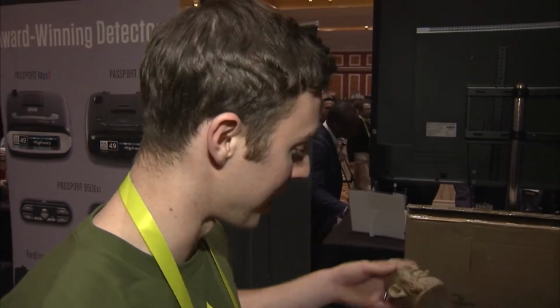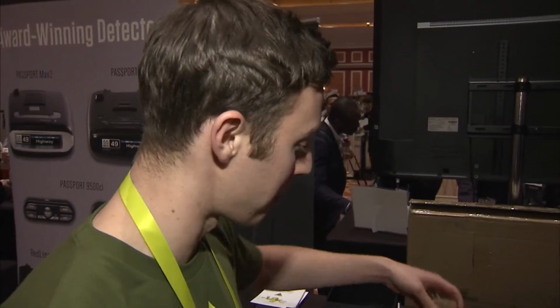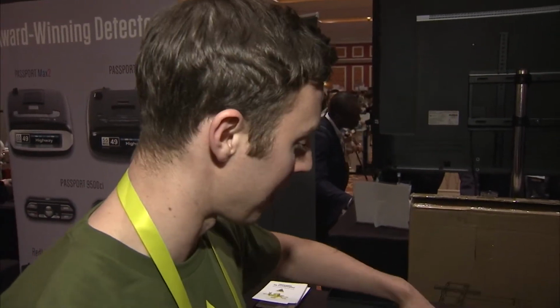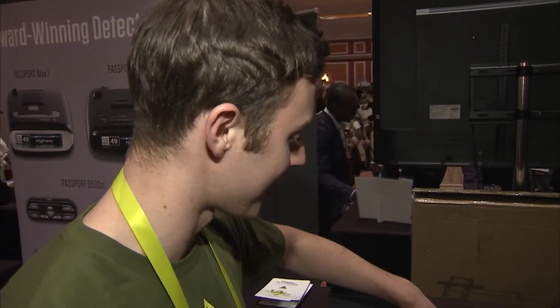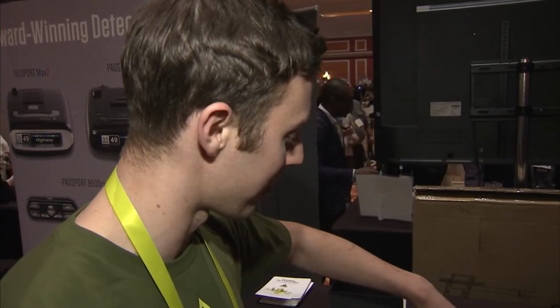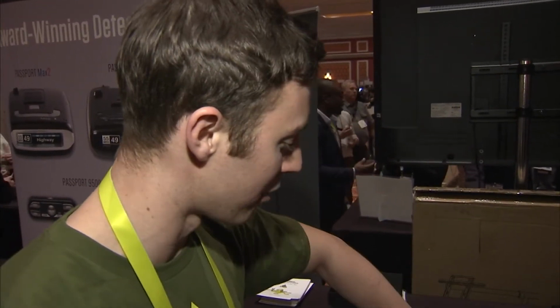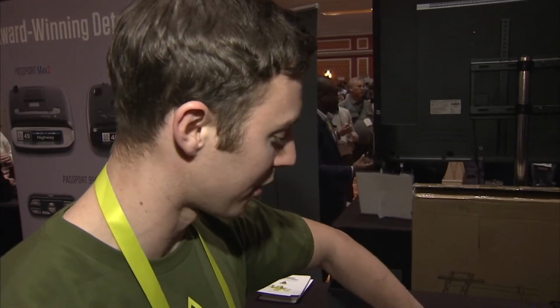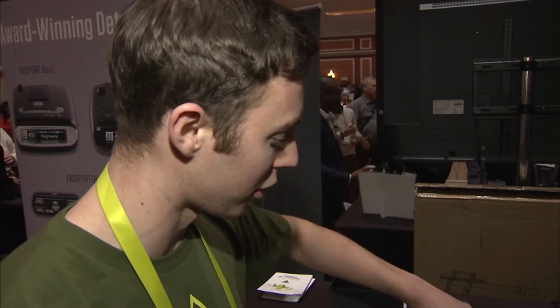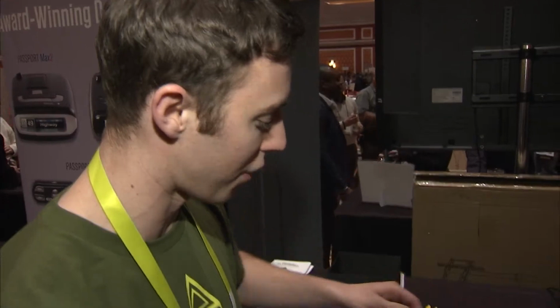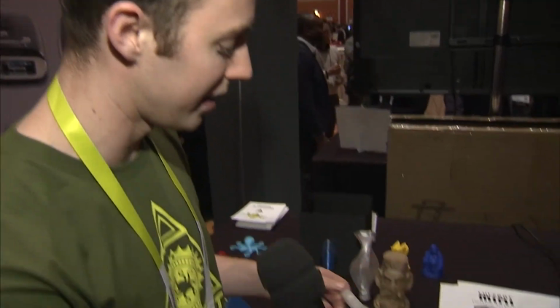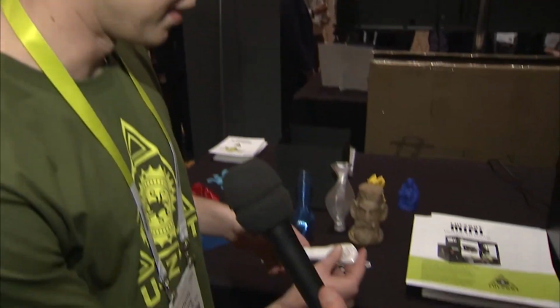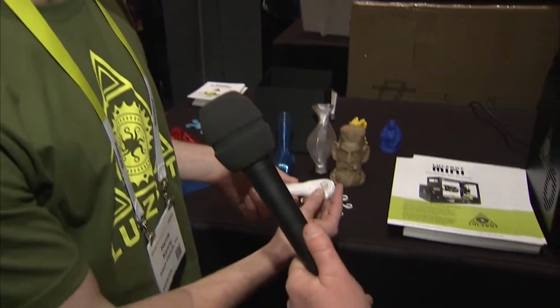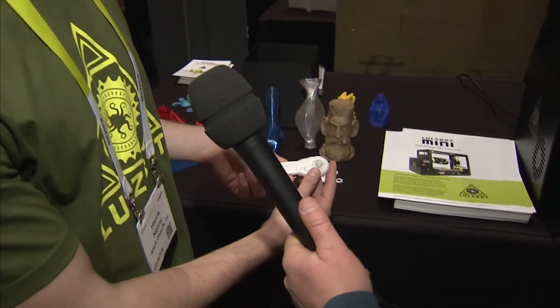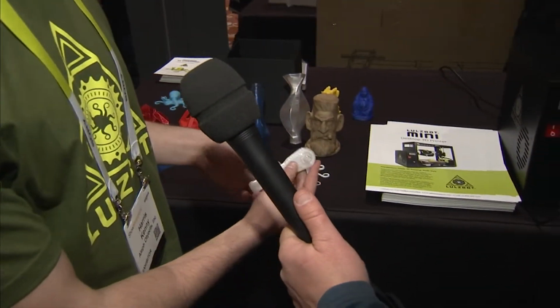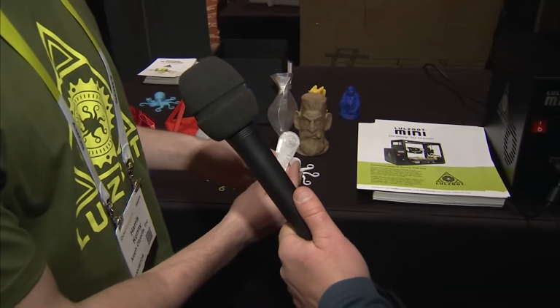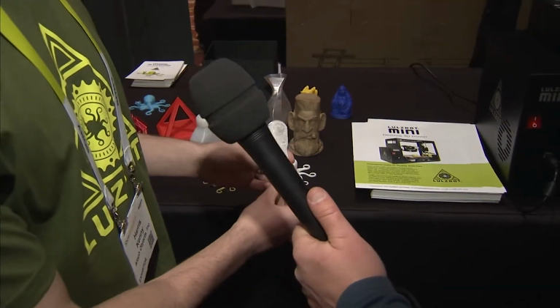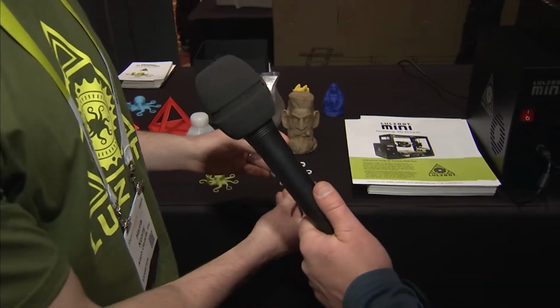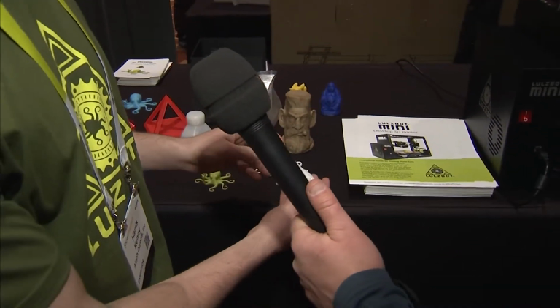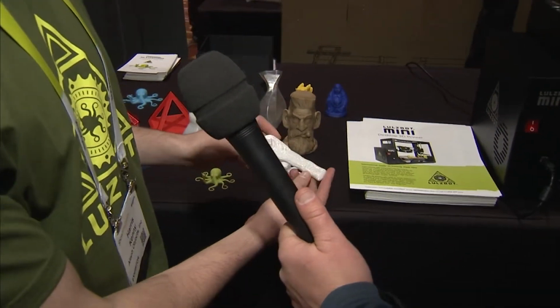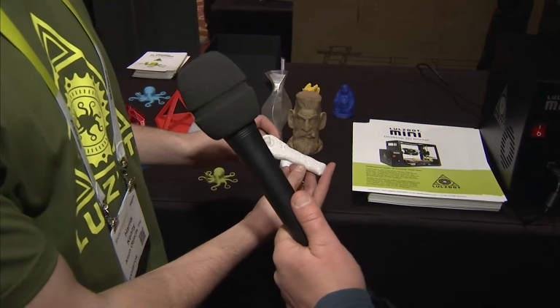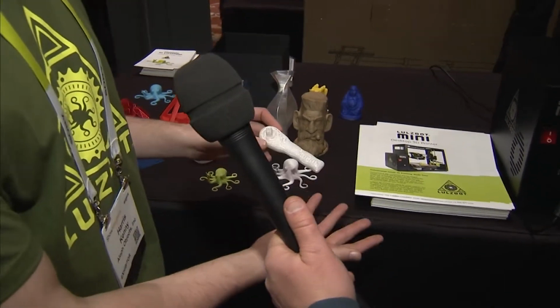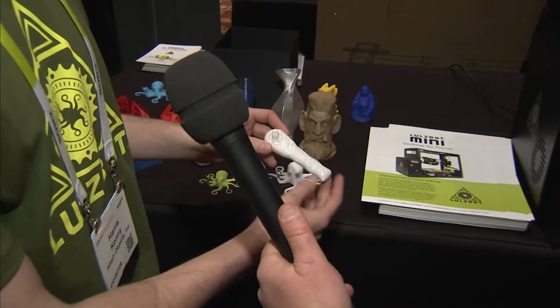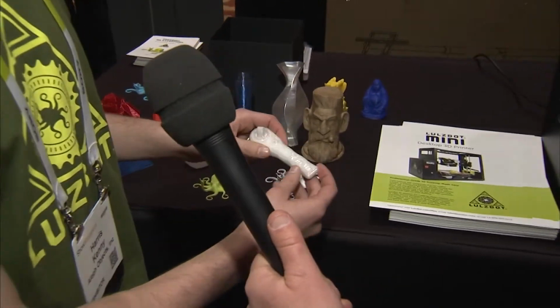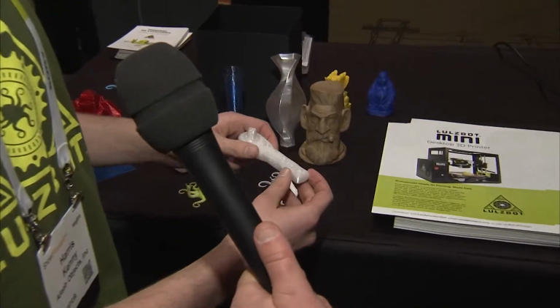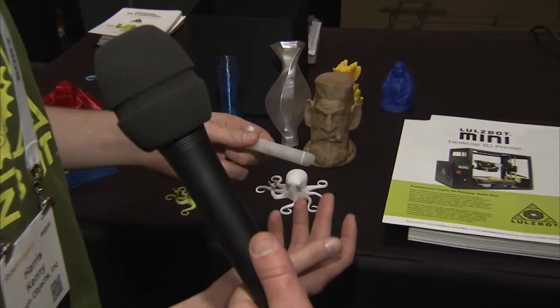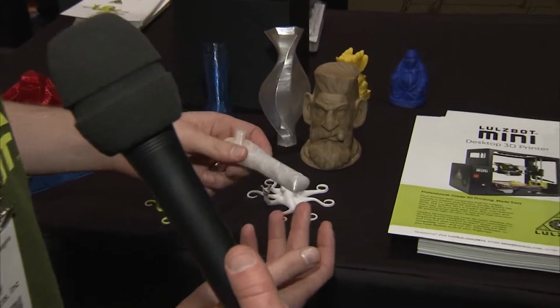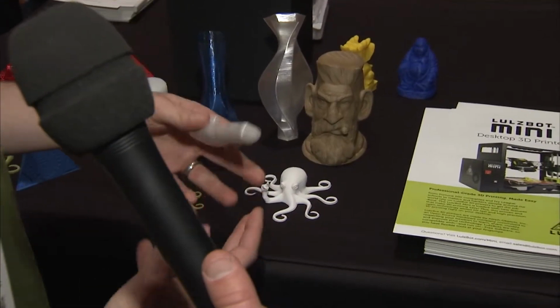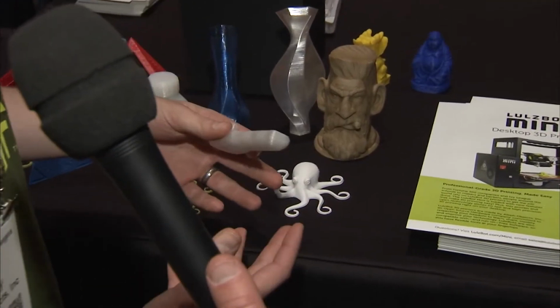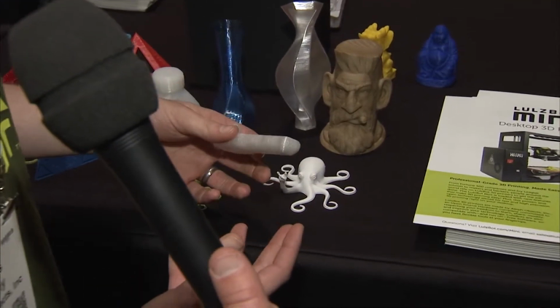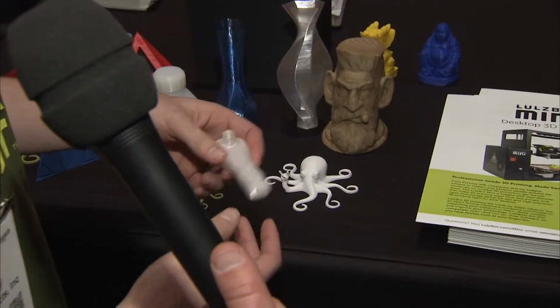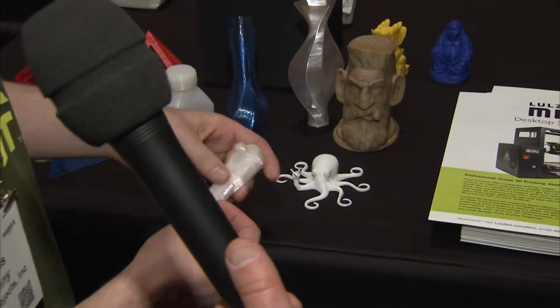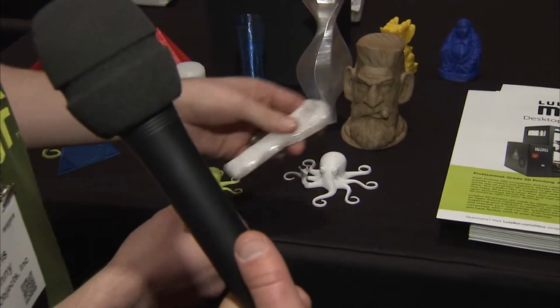It's mixed with a PLA plastic. We've got another material here called Triton. This is a wrench that NASA actually printed, and Triton is basically comparable to polycarbonate — a super high-strength material.